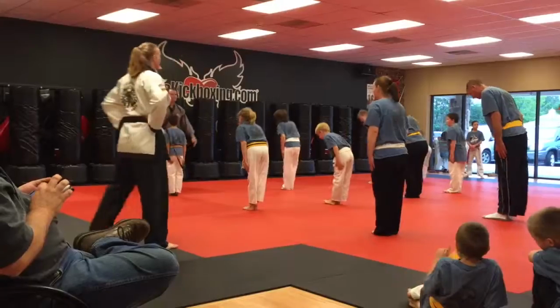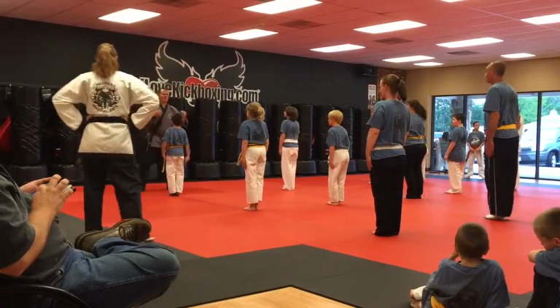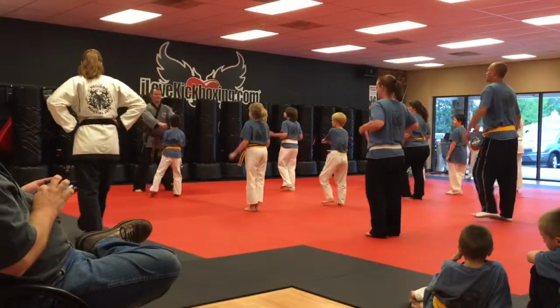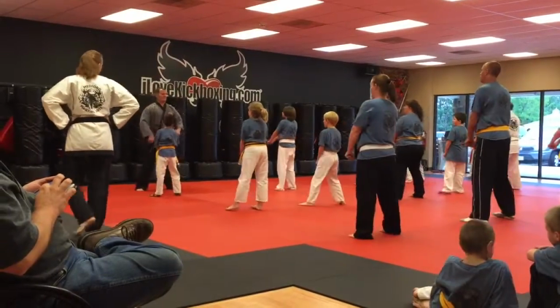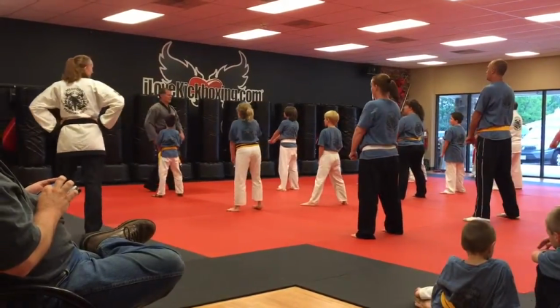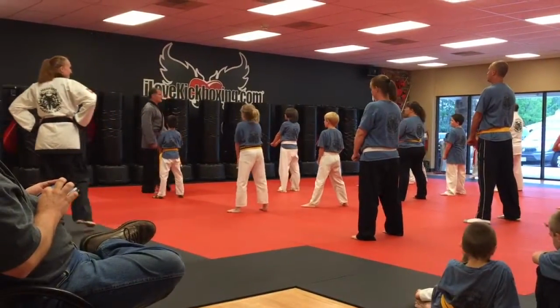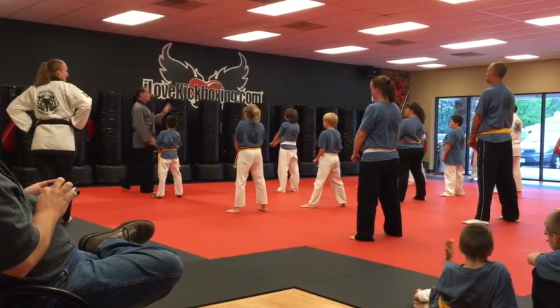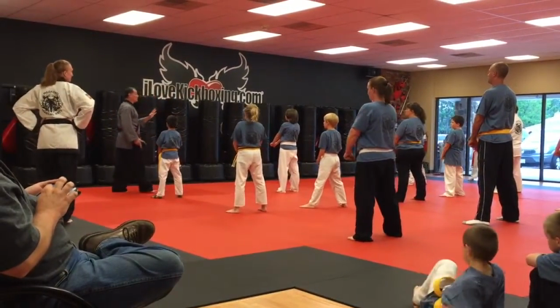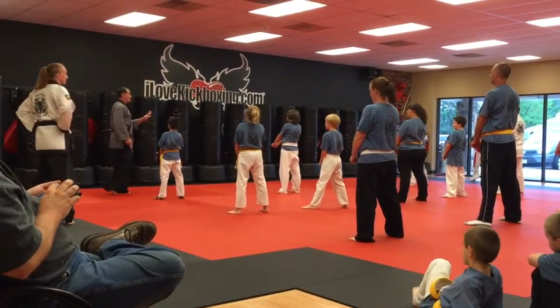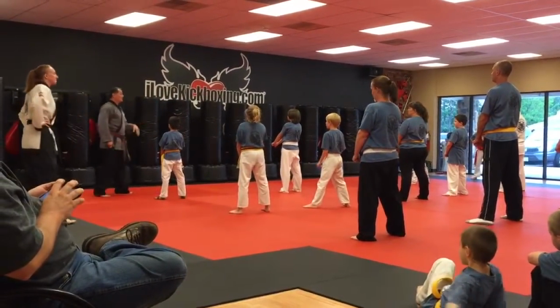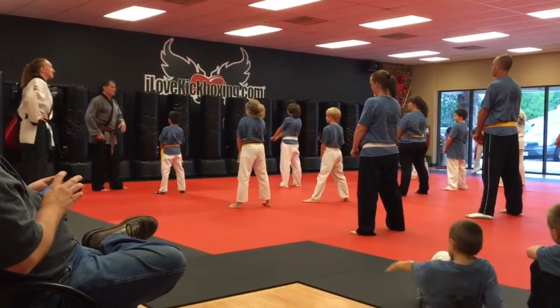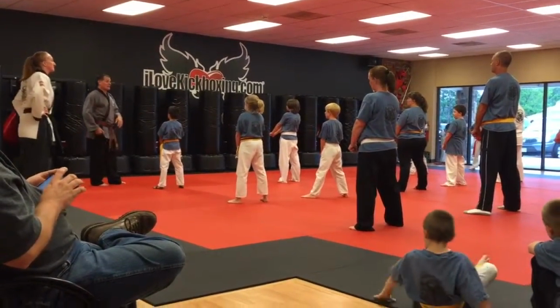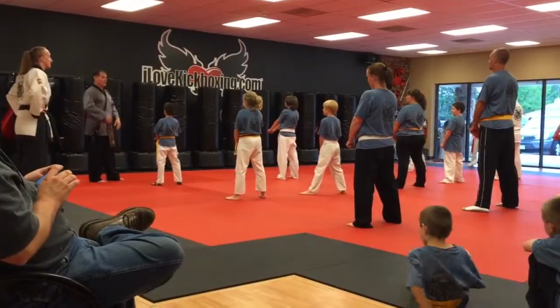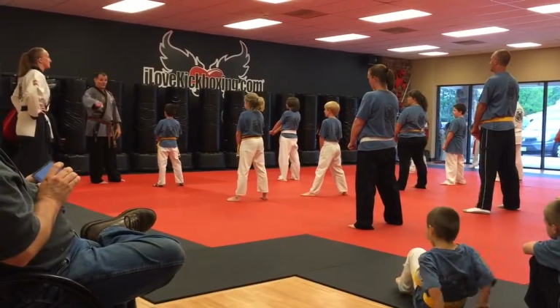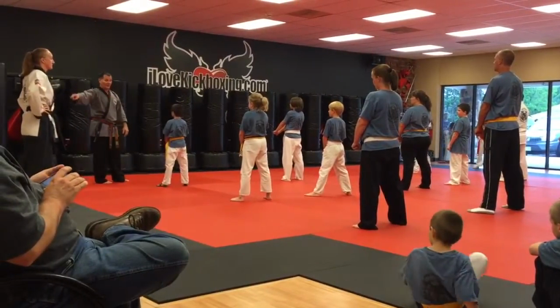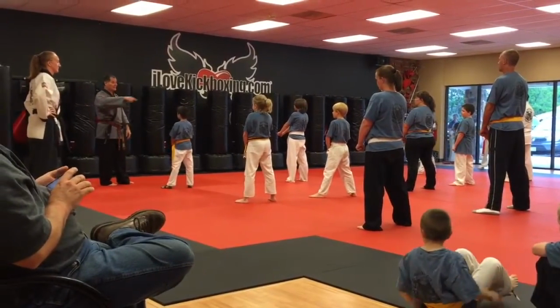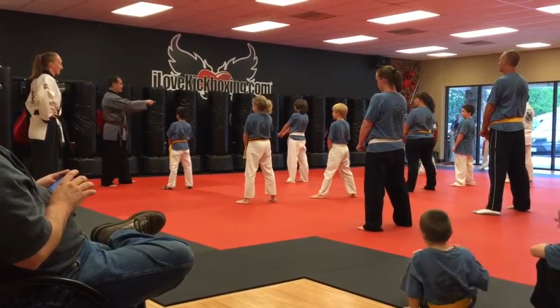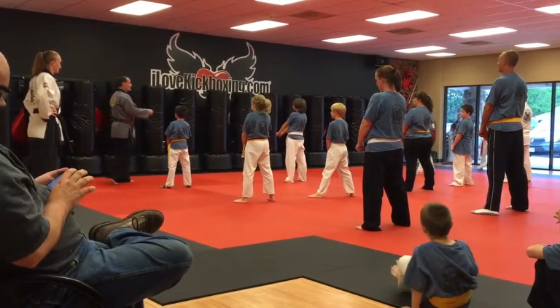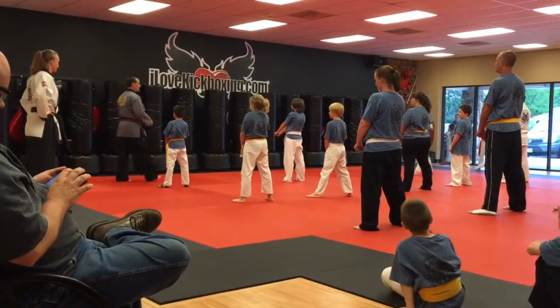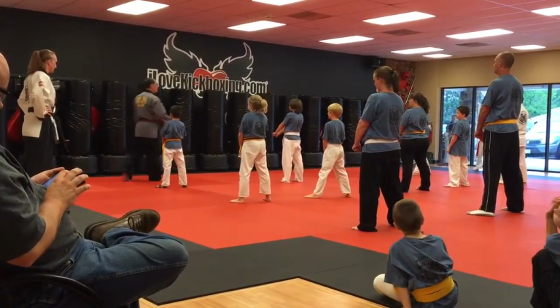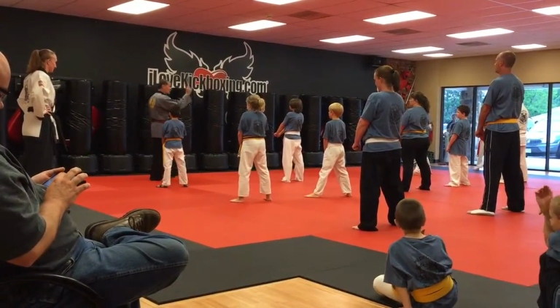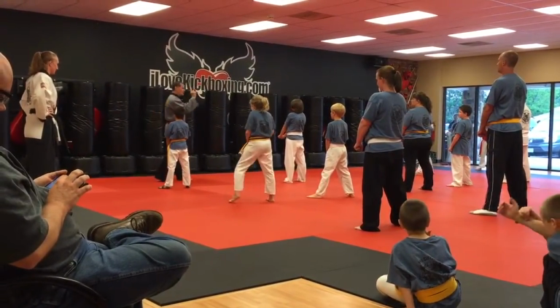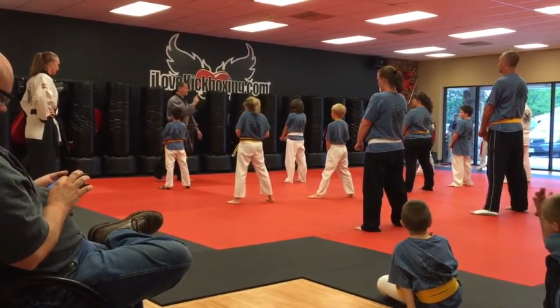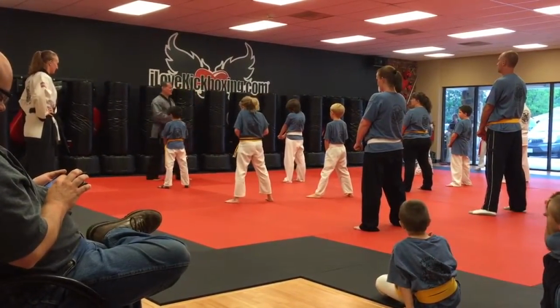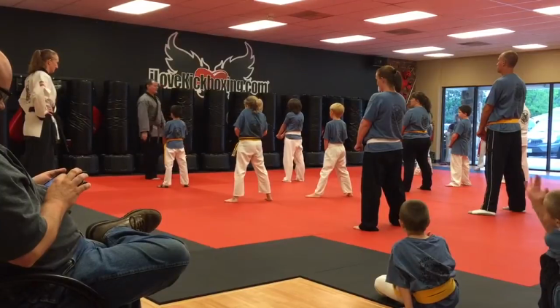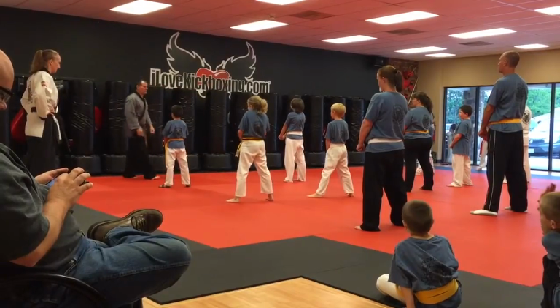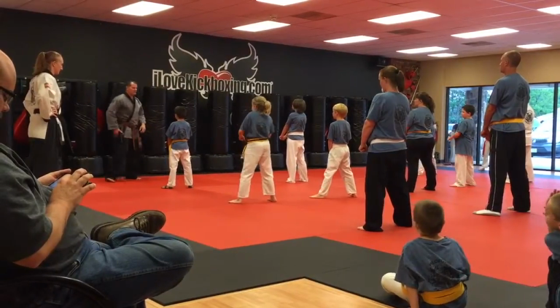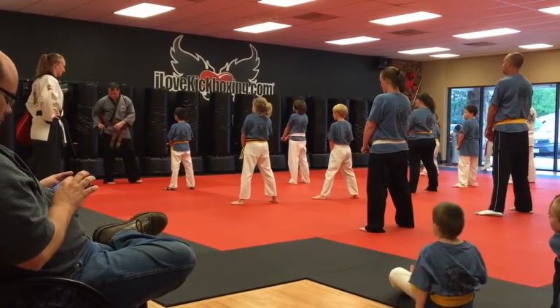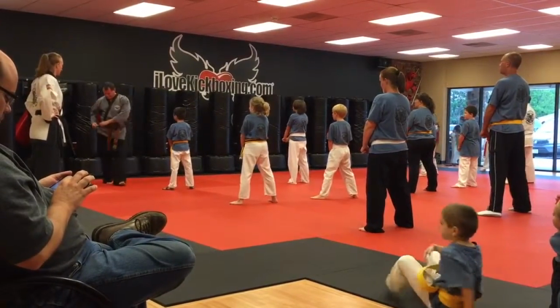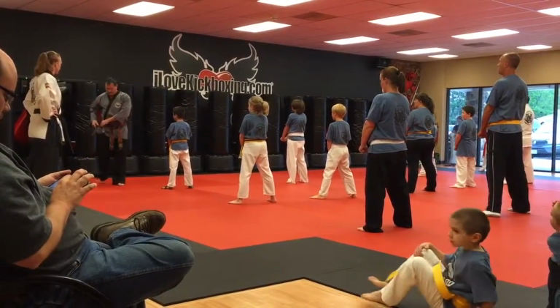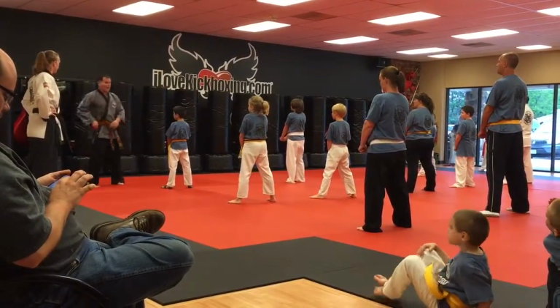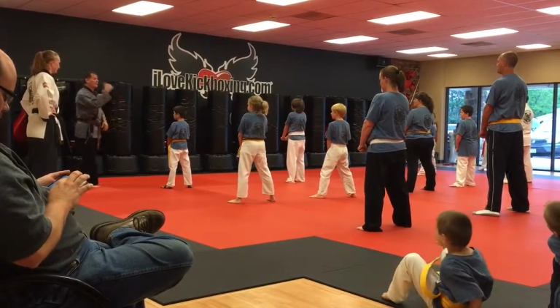Jiggy. Hand. Alright, we're going to do the first four moves. I'm just going to say begin. You're going to do all four and then stop. The key up is only on the first move. Okay, ready? Chagi. Chagi. And begin.